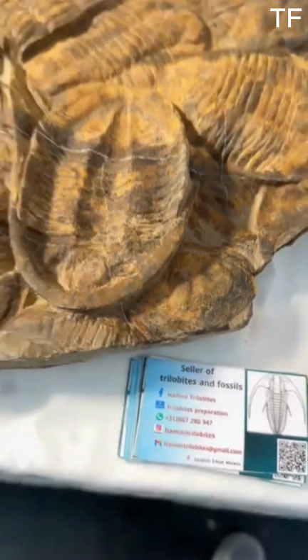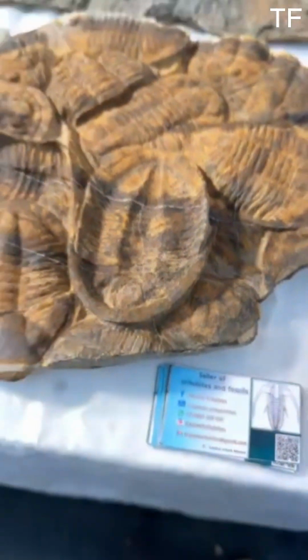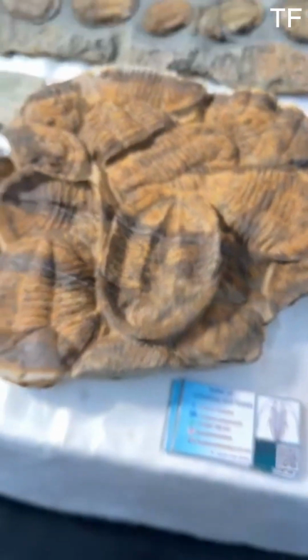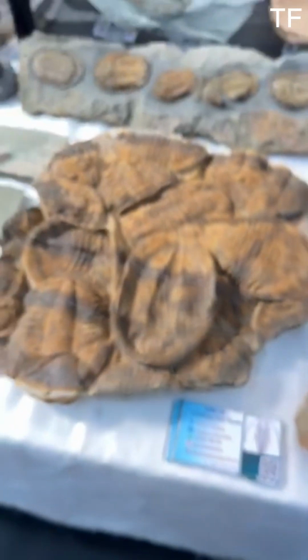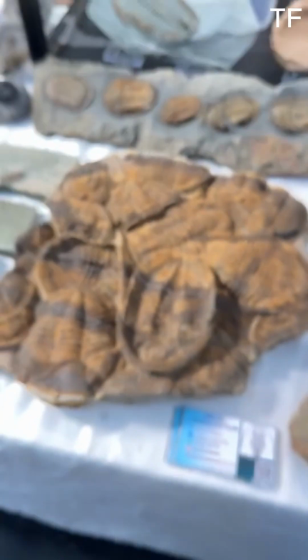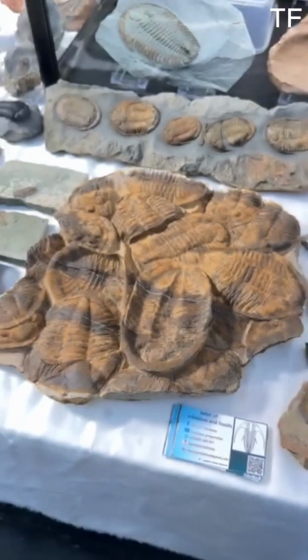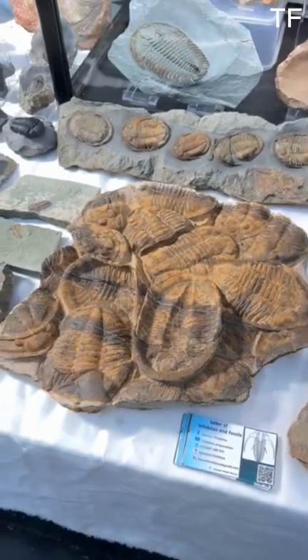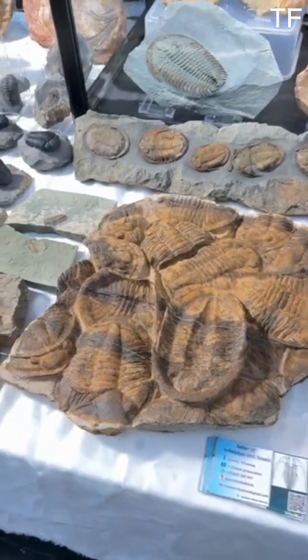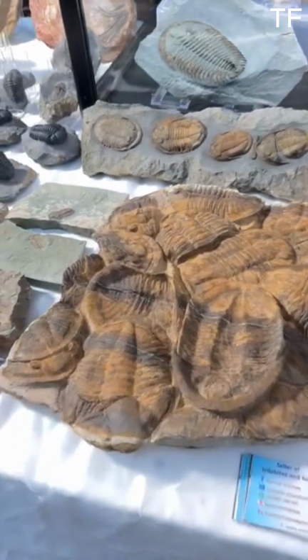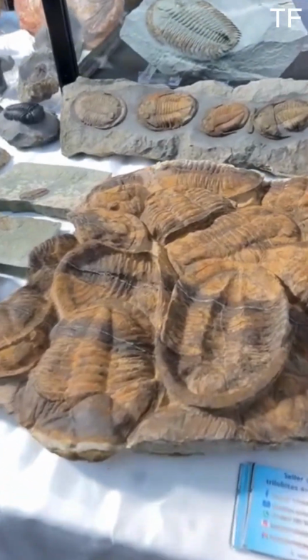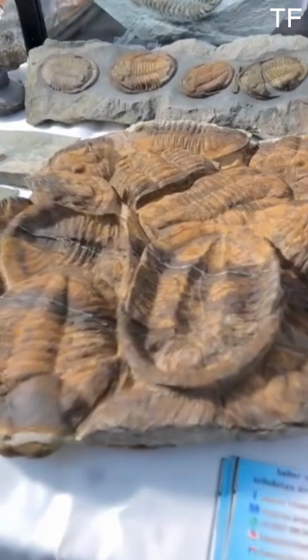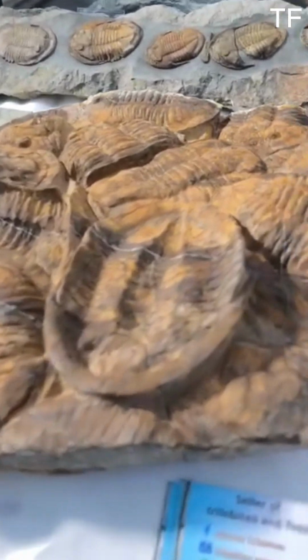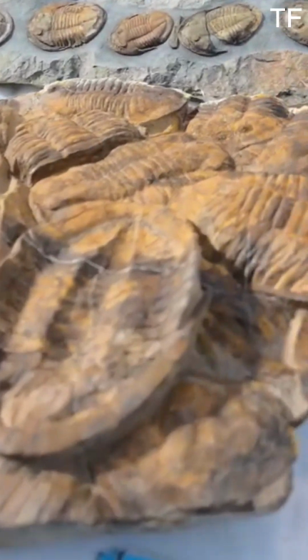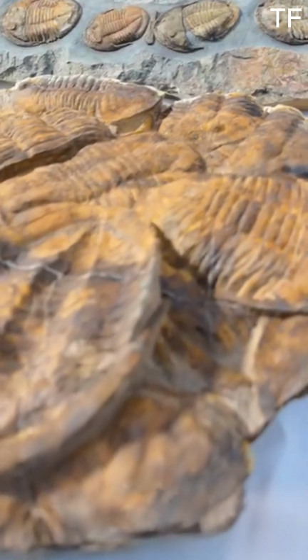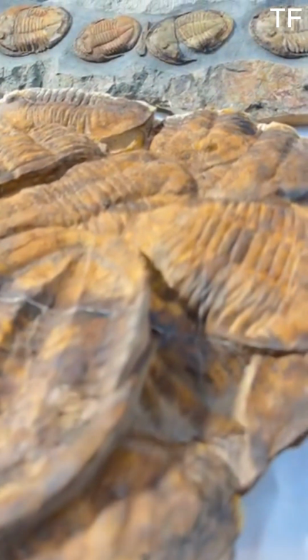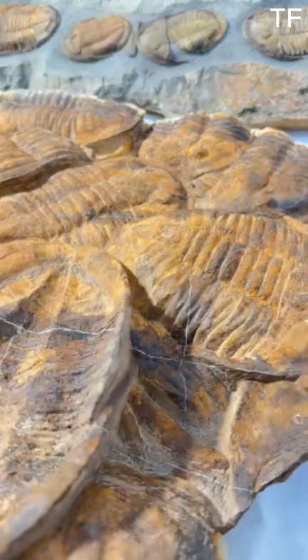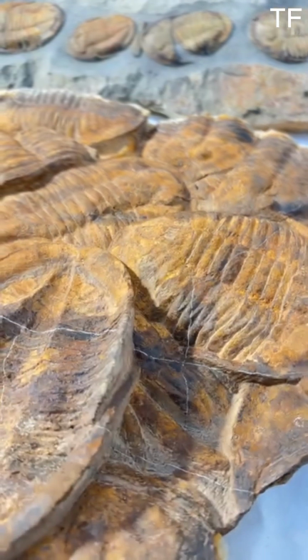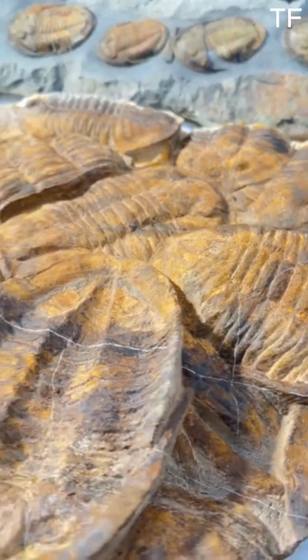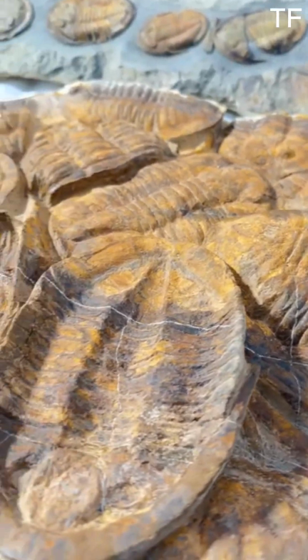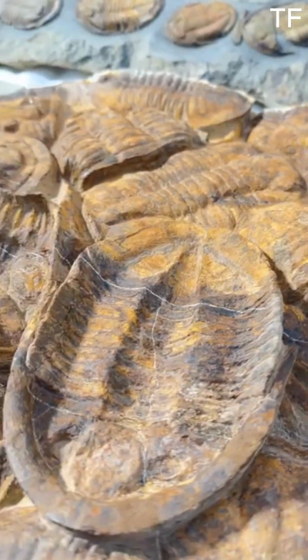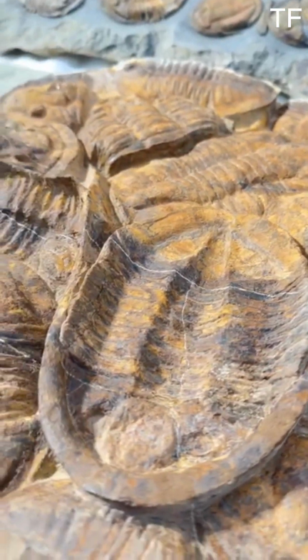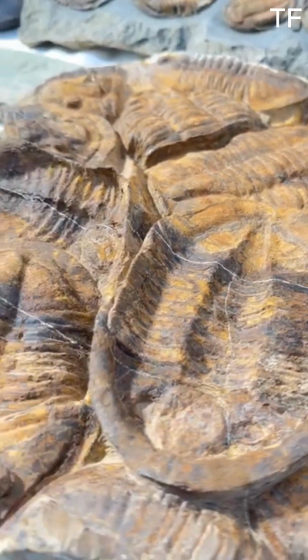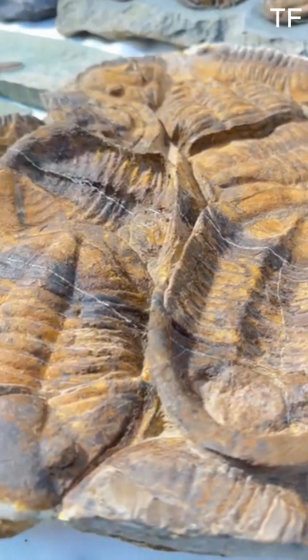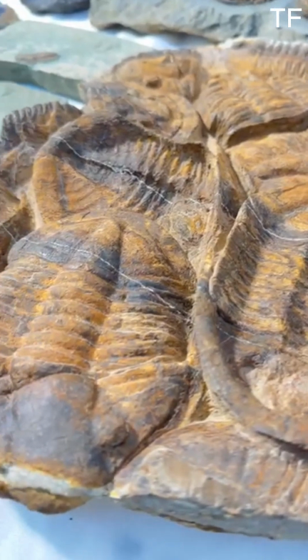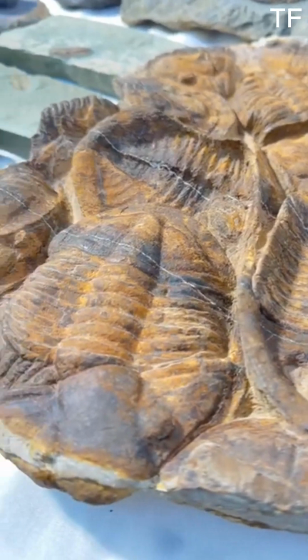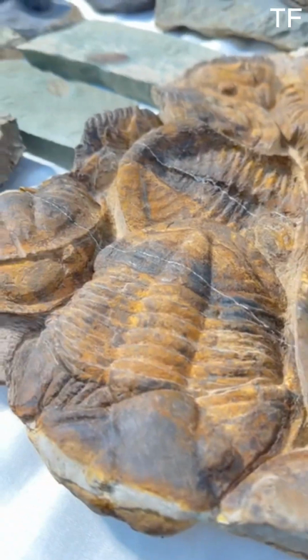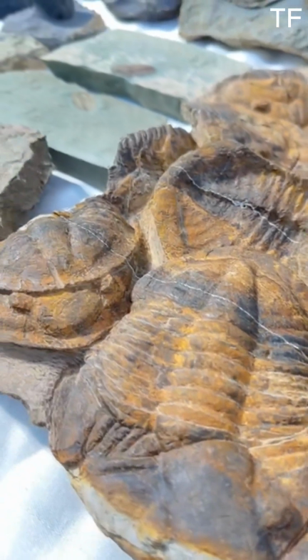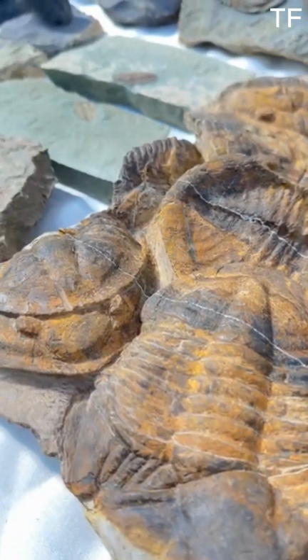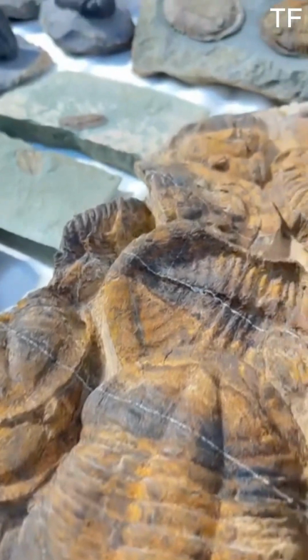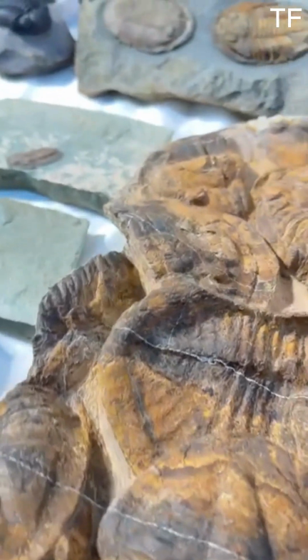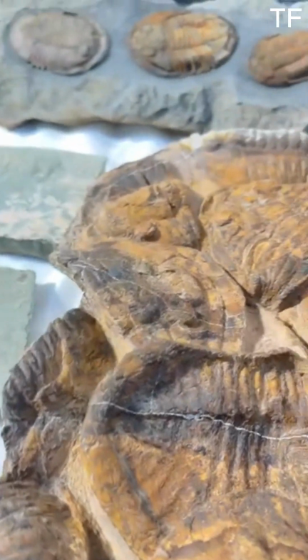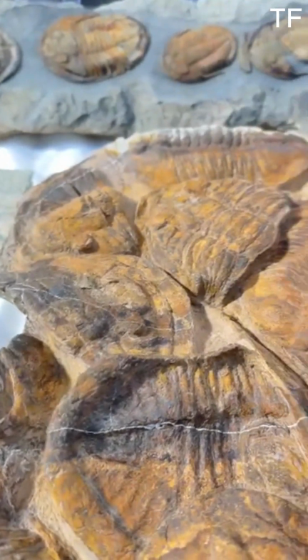Like modern arthropods, trilobites grew by molting, shedding their exoskeletons as they grew larger. This process left behind countless fossilized molts, which are often mistaken for the trilobites themselves. These molts provide valuable clues about their growth and behavior.